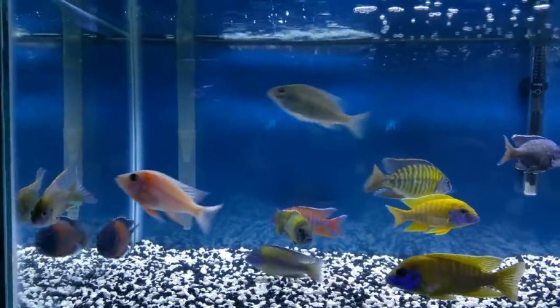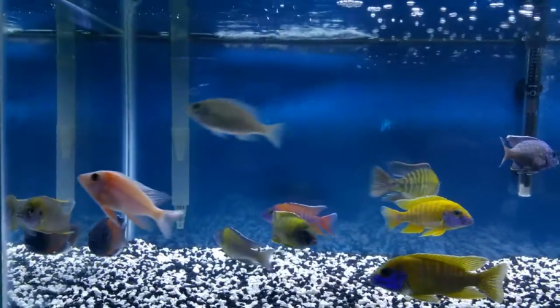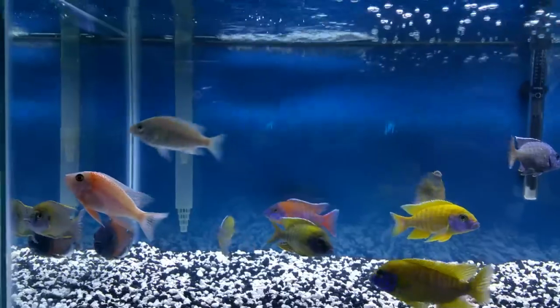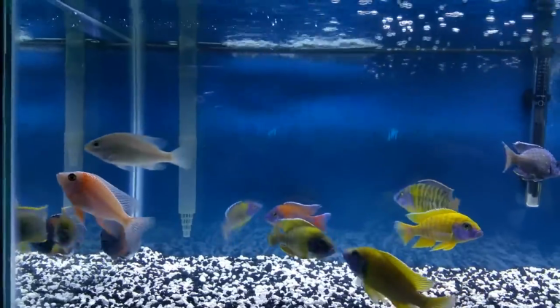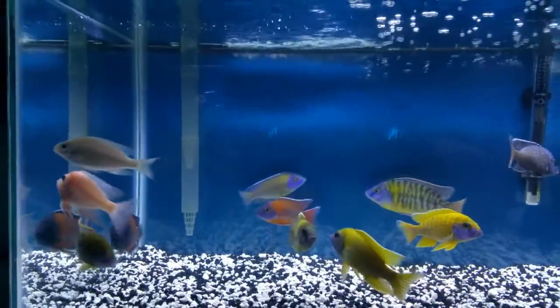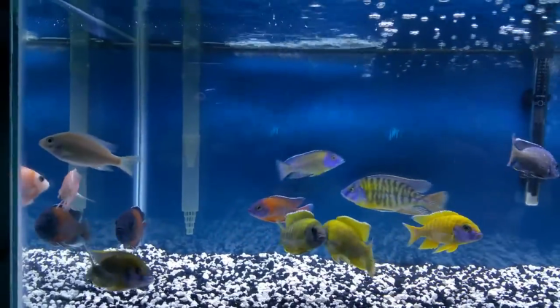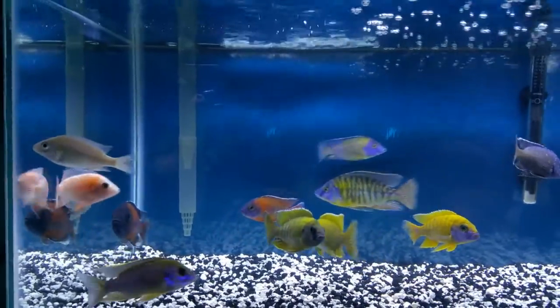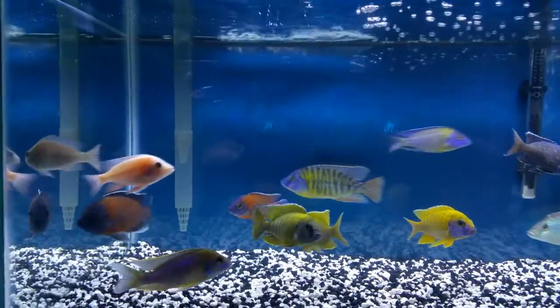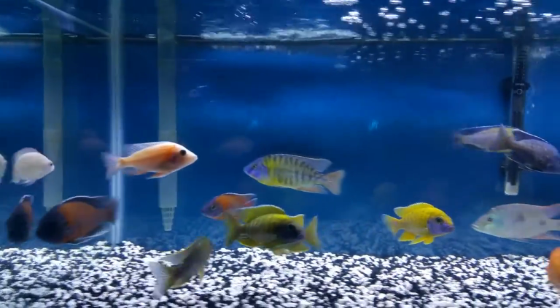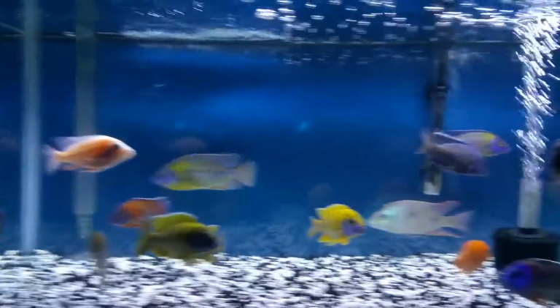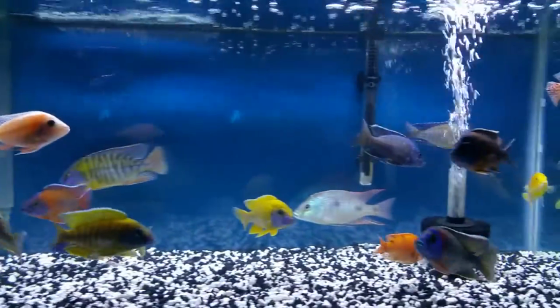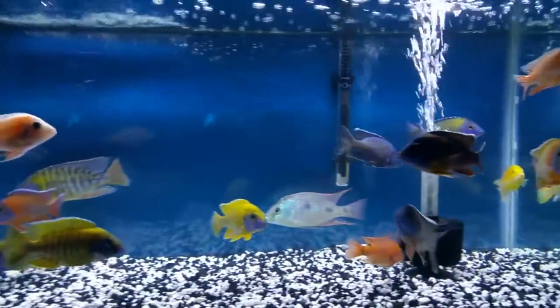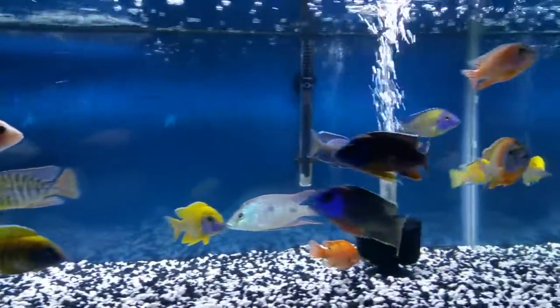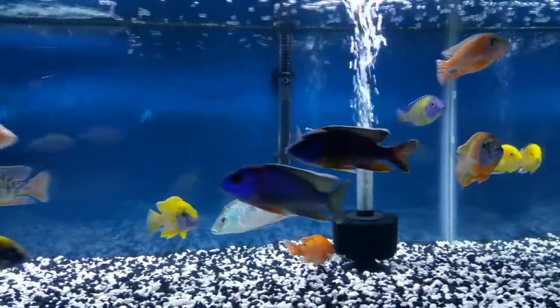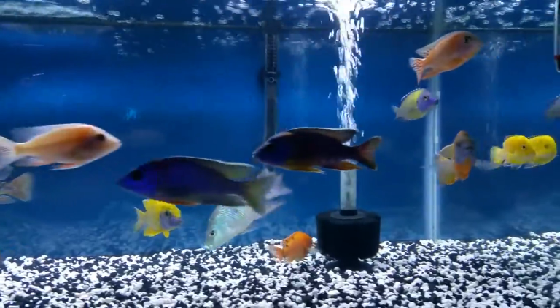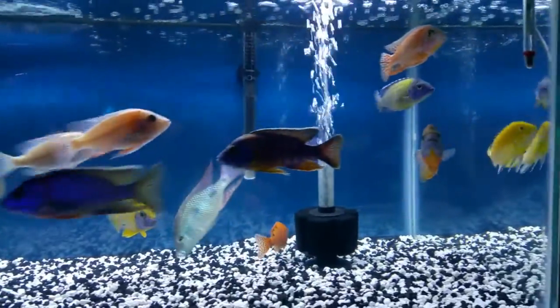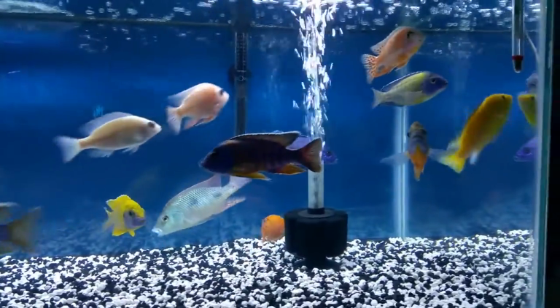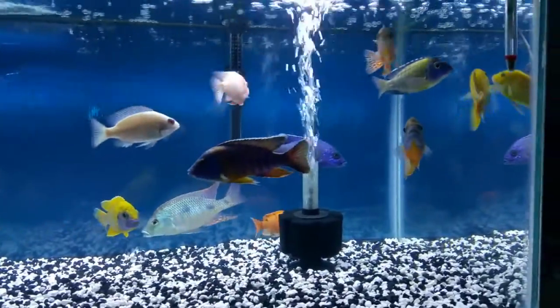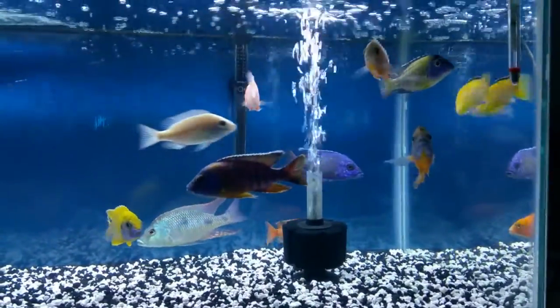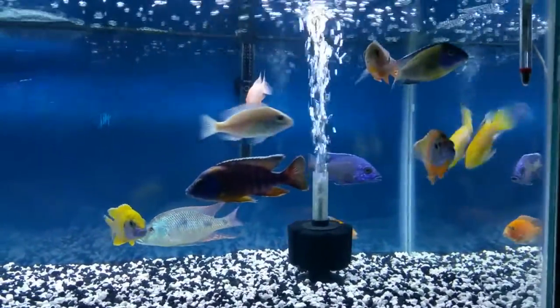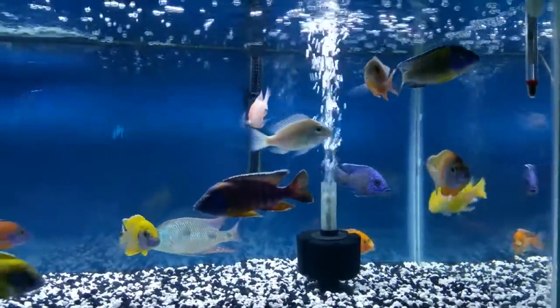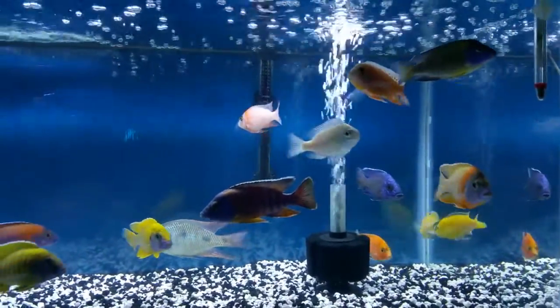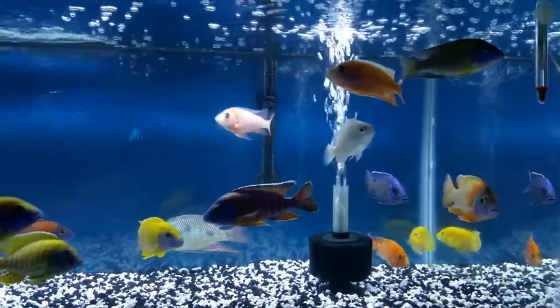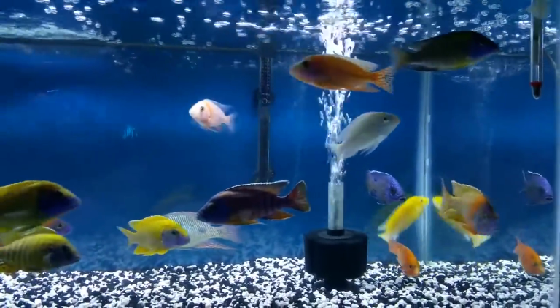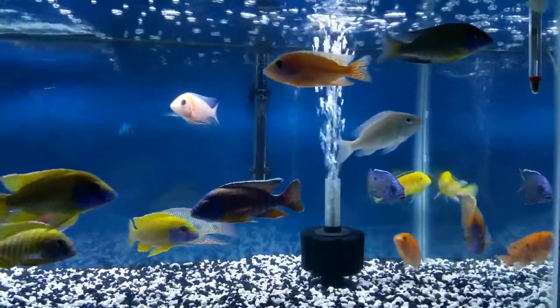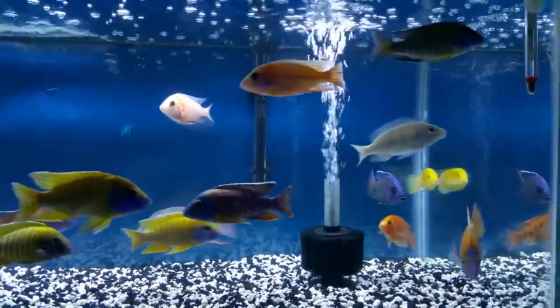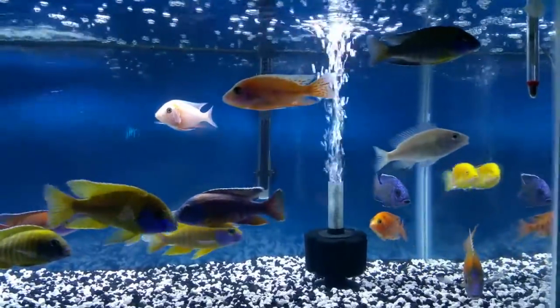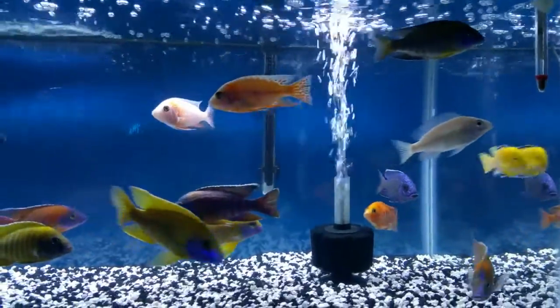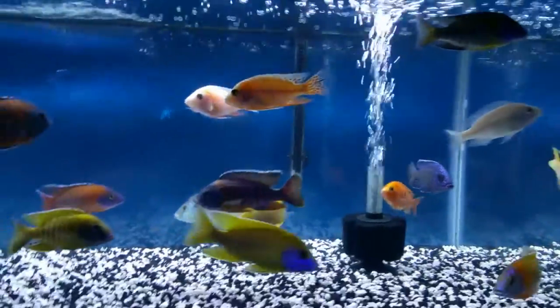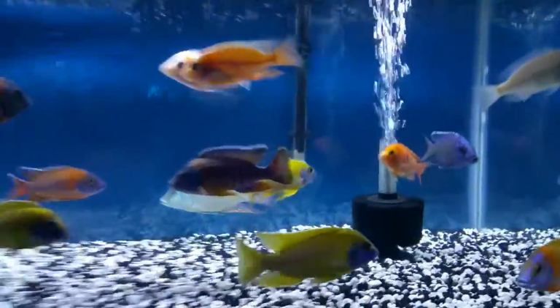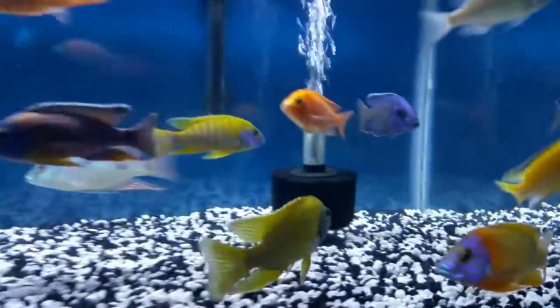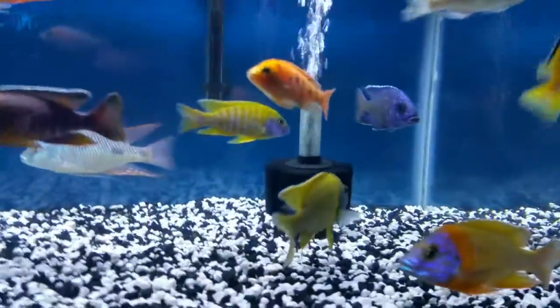Maybe tomorrow or the day after I will buy a 75-gallon and put these guys in a 75-gallon until I move to another house. Then I can buy my two-foot tank and put these guys in the 125, but they're doing great.